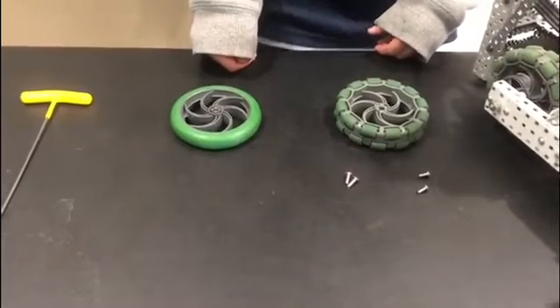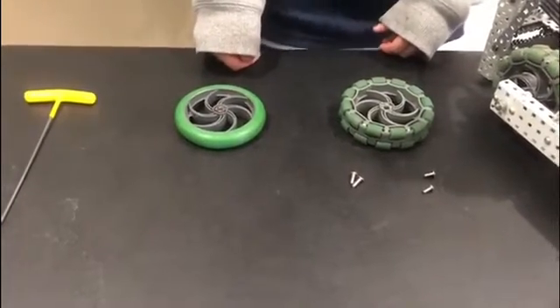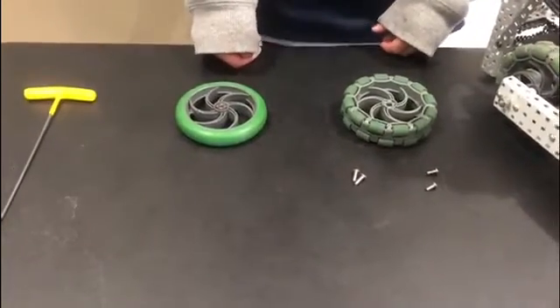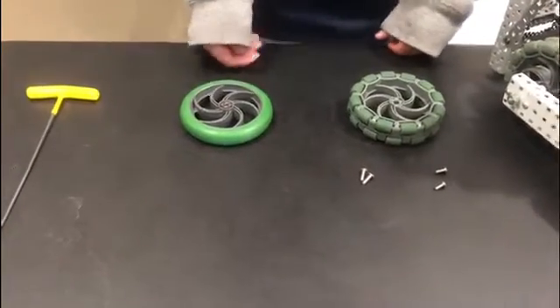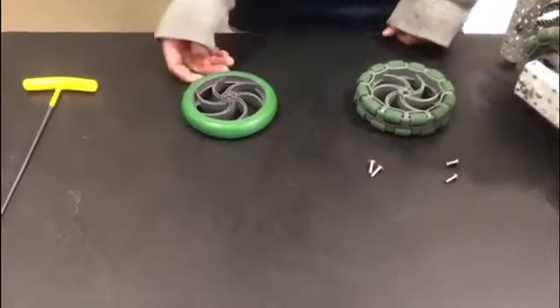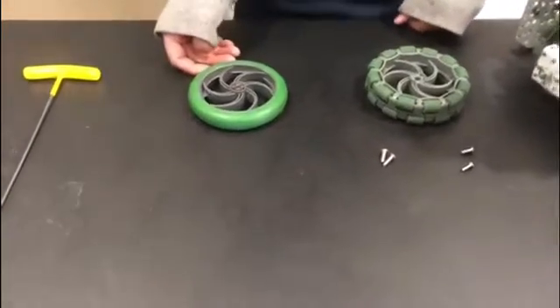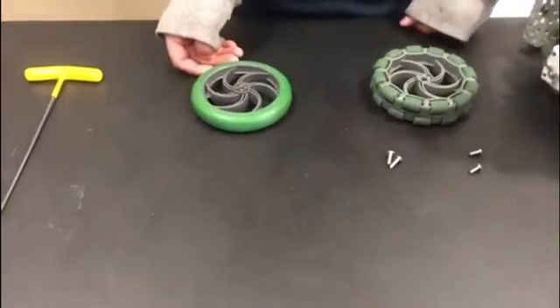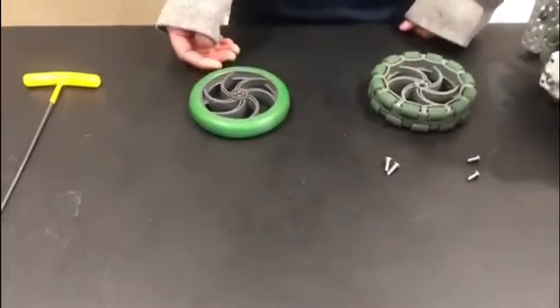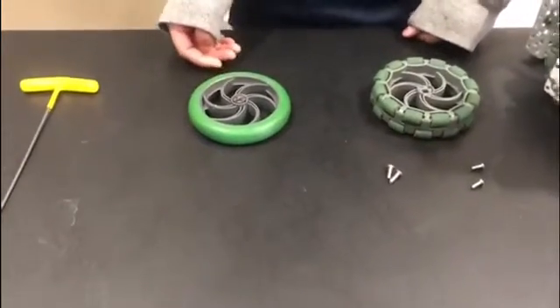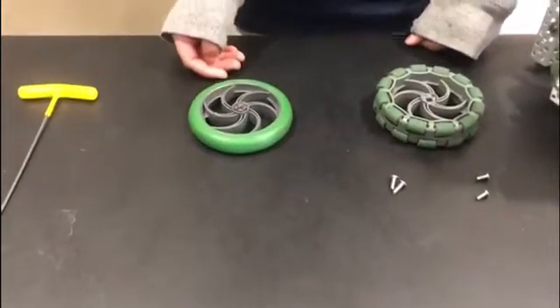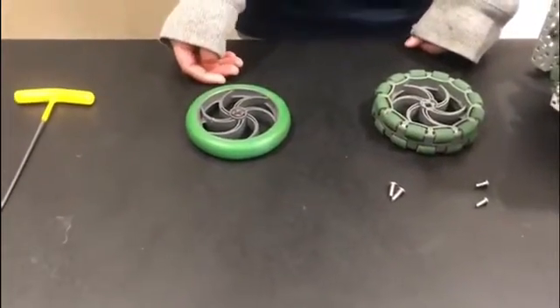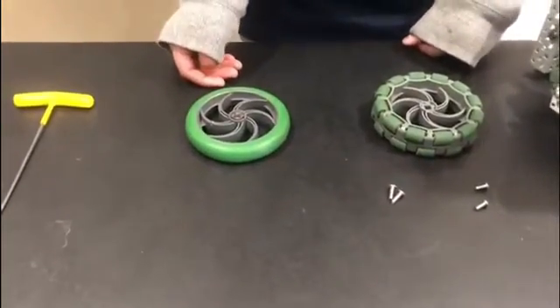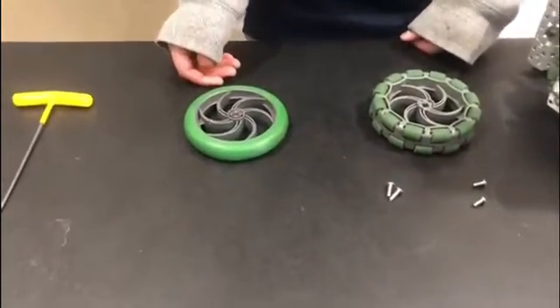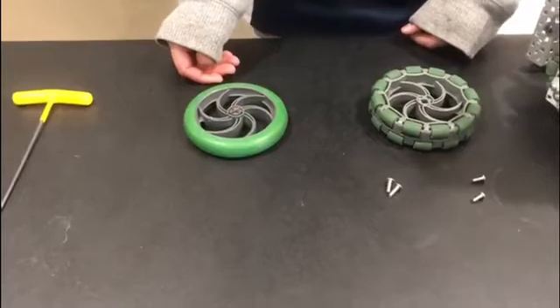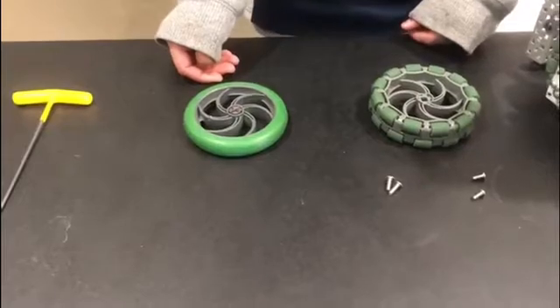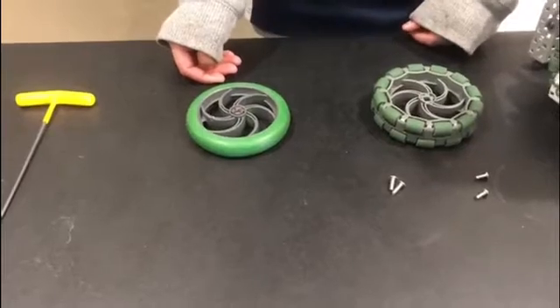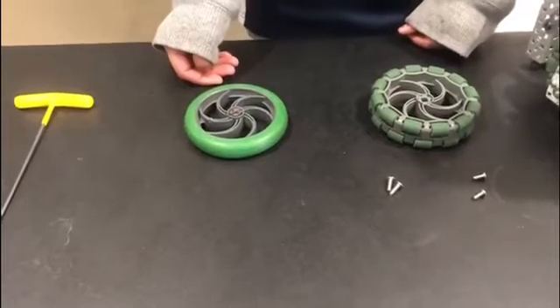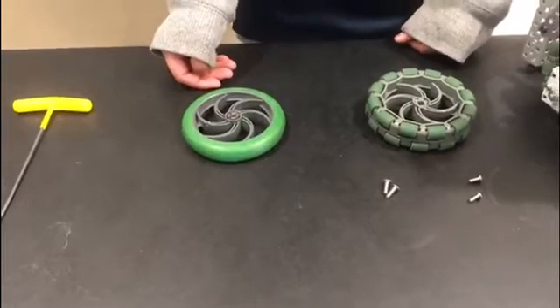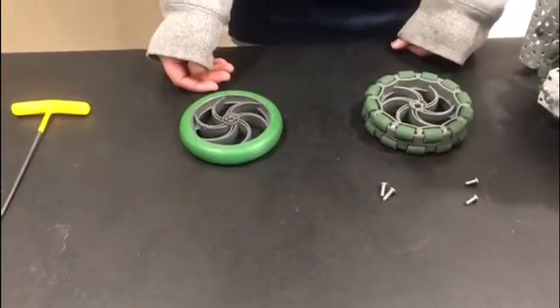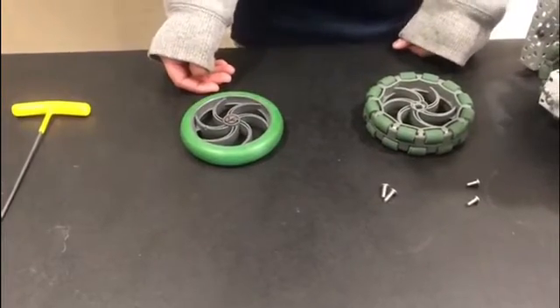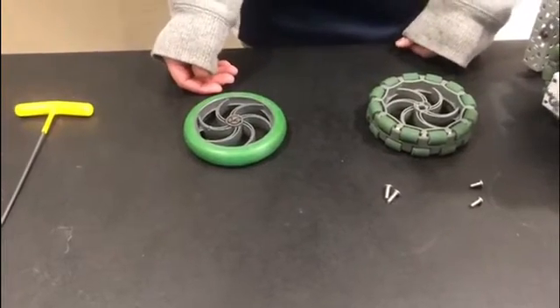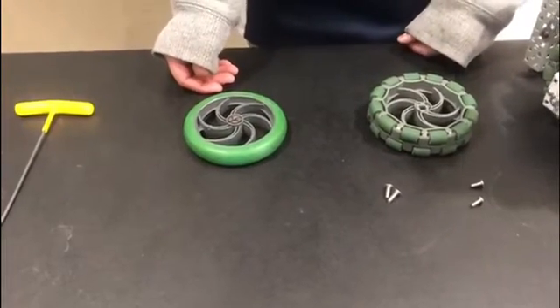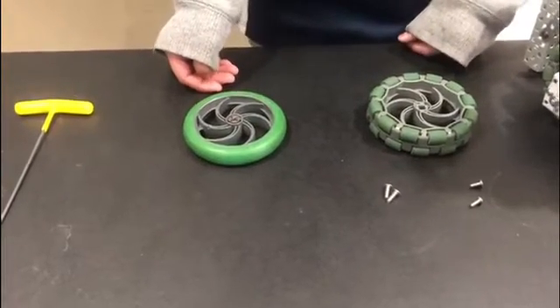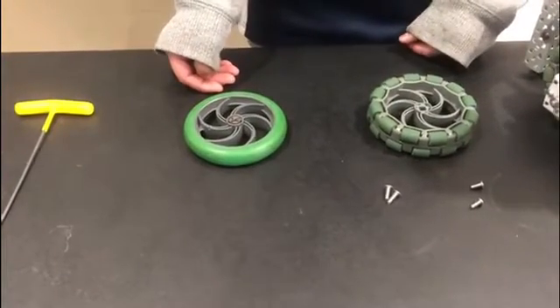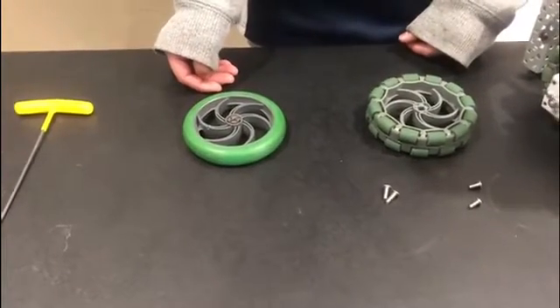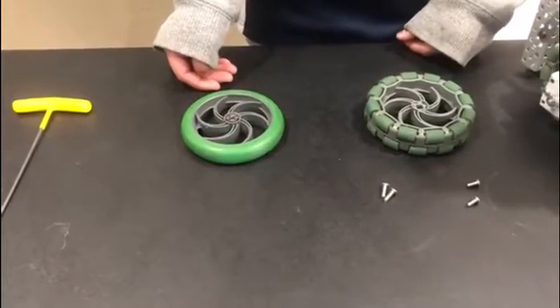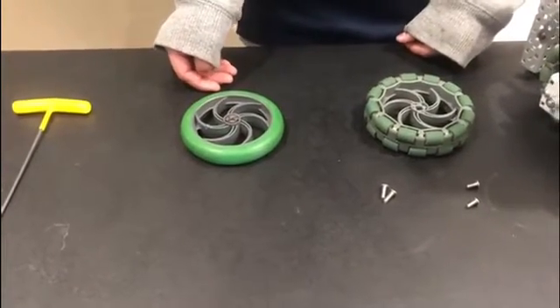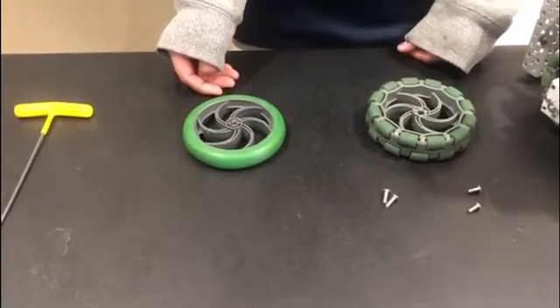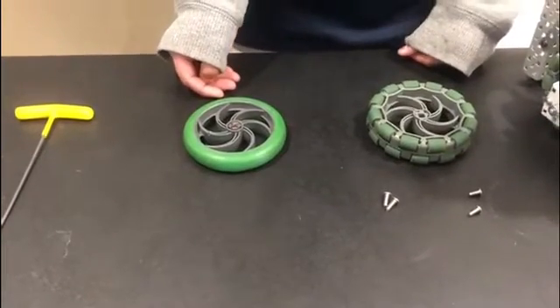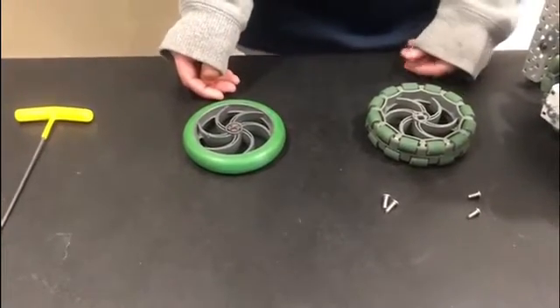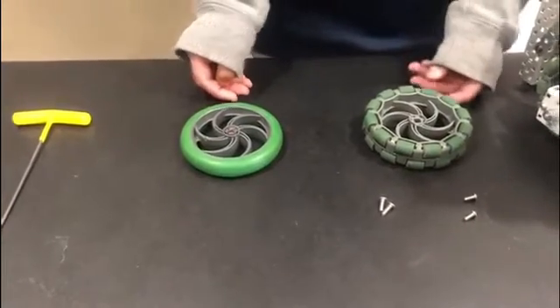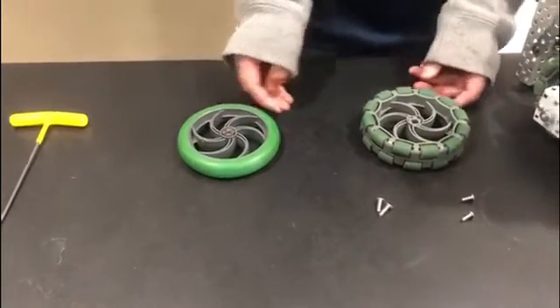We could also use traction wheels, but they are smaller in diameter. You could figure out a way to make the diameter bigger for the traction wheel, but we are going to use omniwheels.